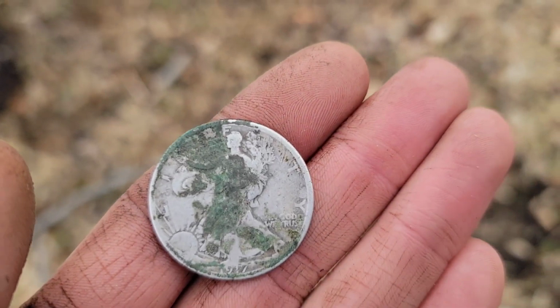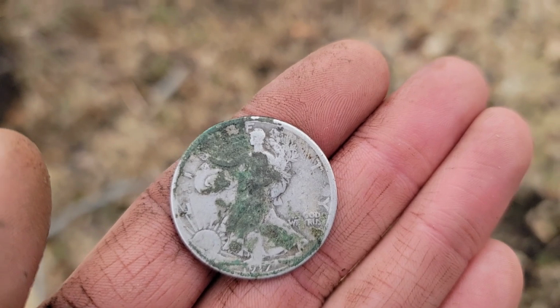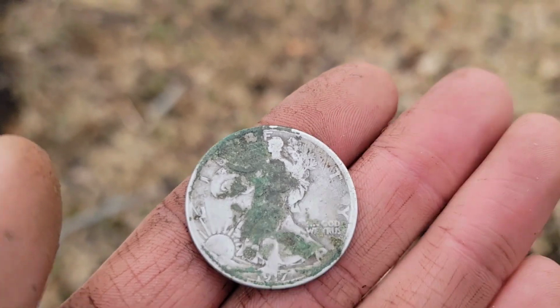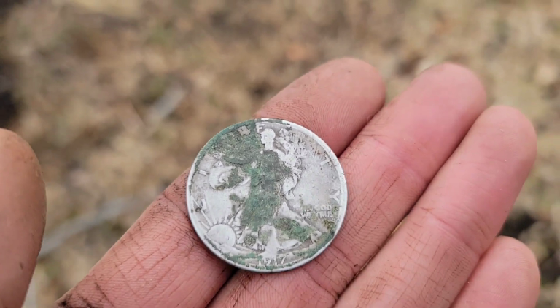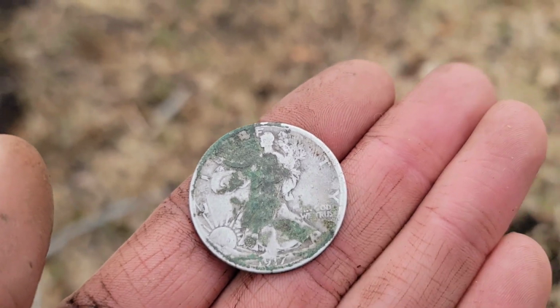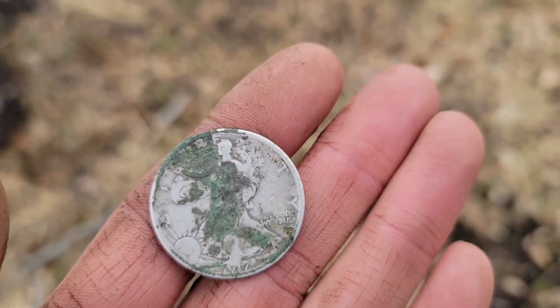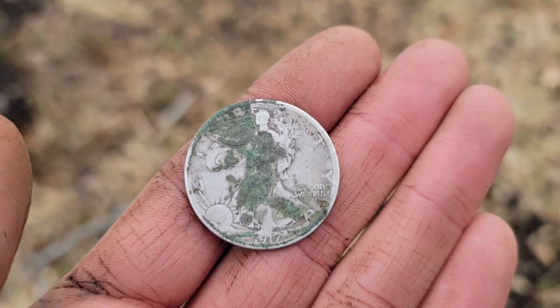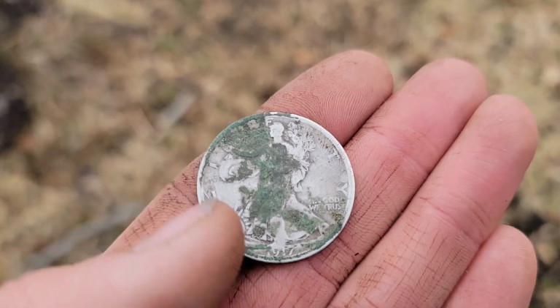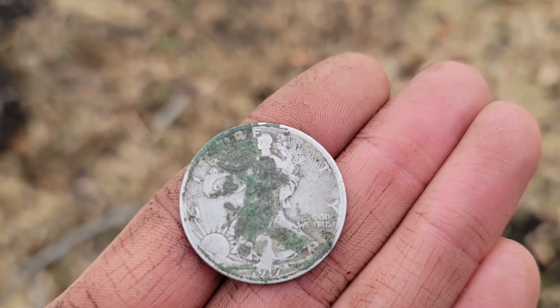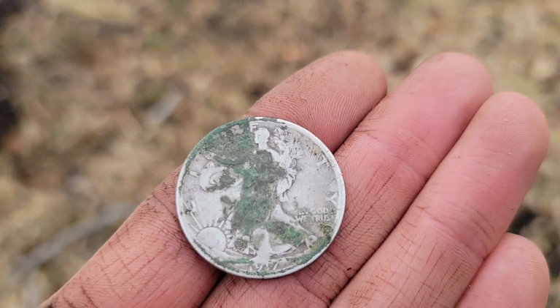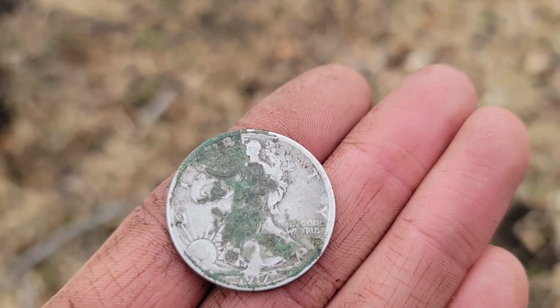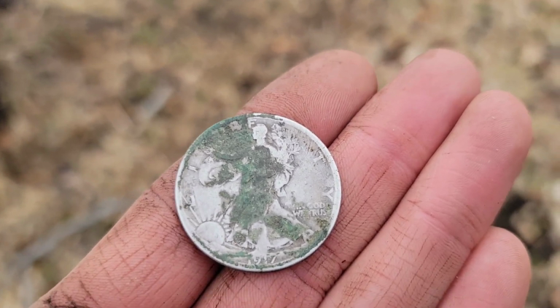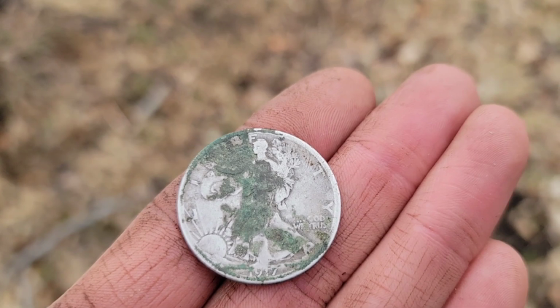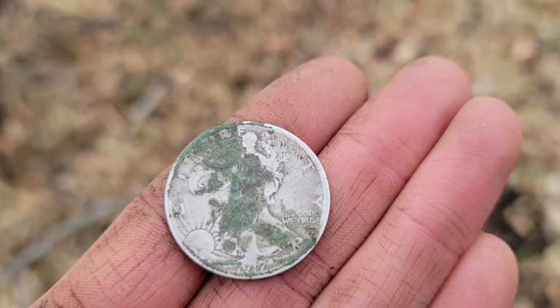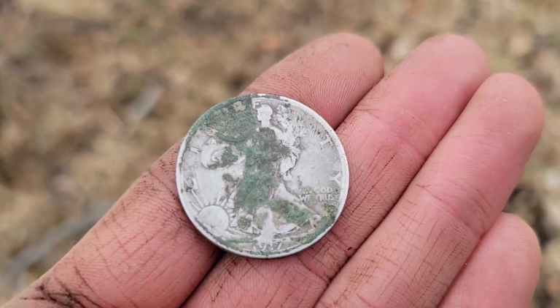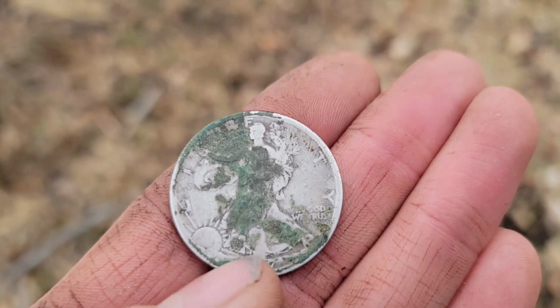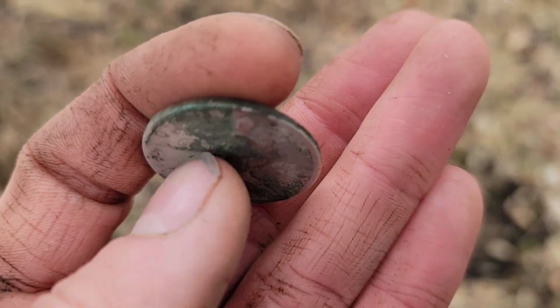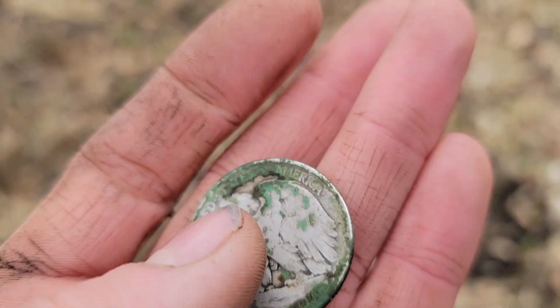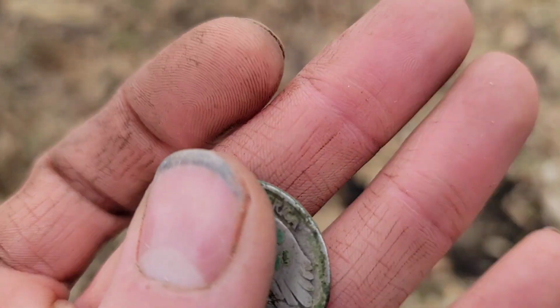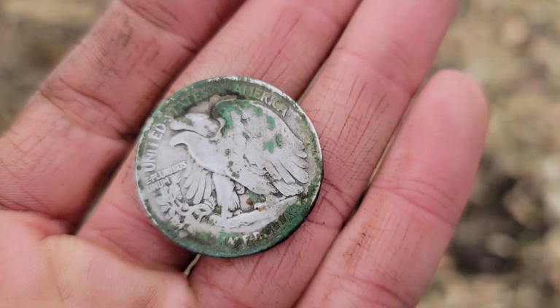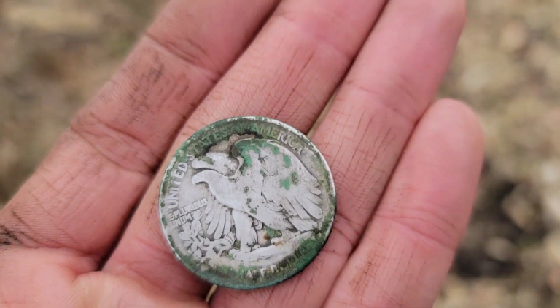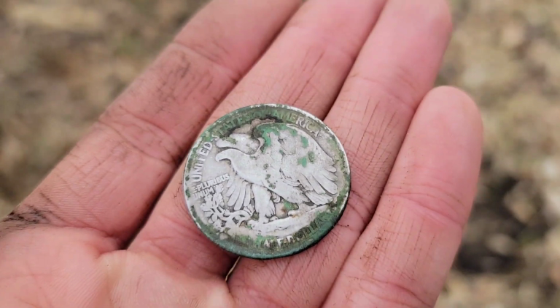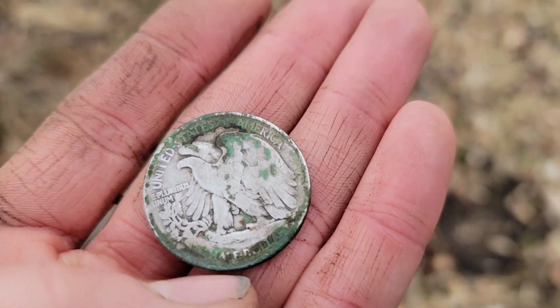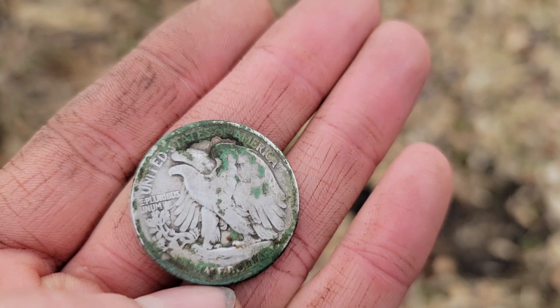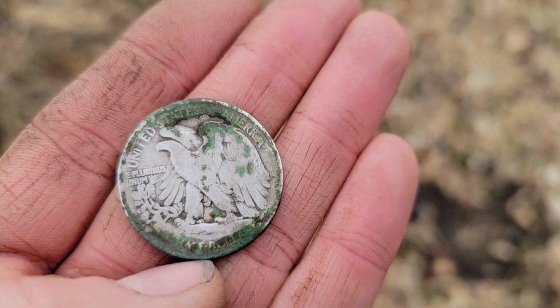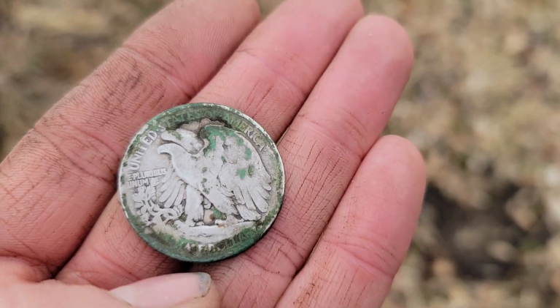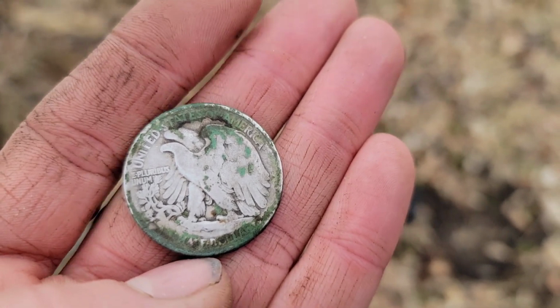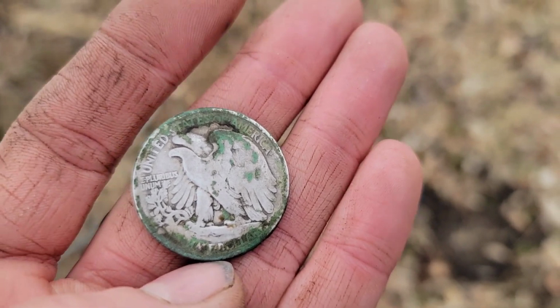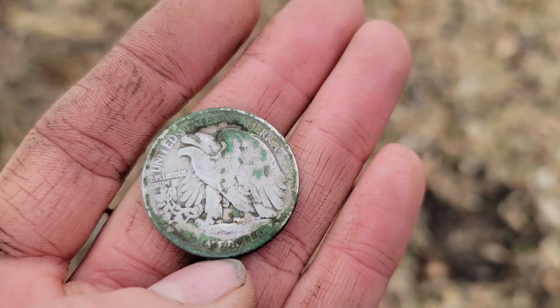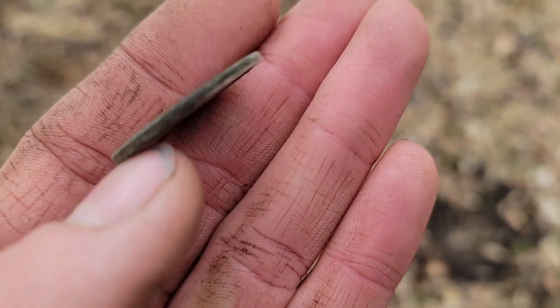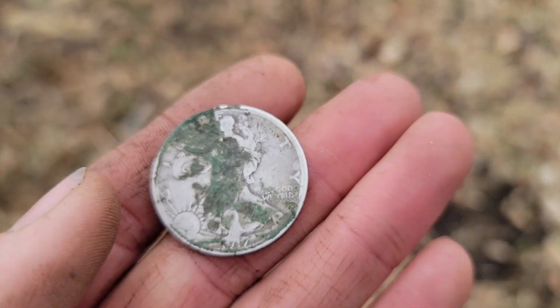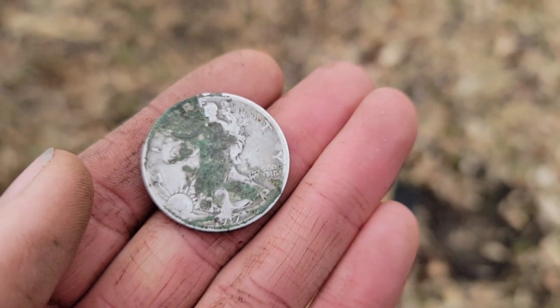There was nothing else in the hole with it, but here it is all cleaned up. It is pretty crusty, but that there is a 1917 Walking Liberty half dollar. There's the back of the coin — I am absolutely floored with that. In the pouch that'll go.